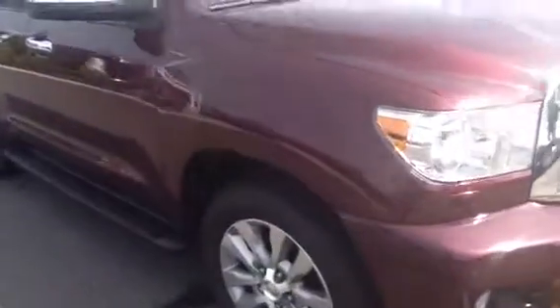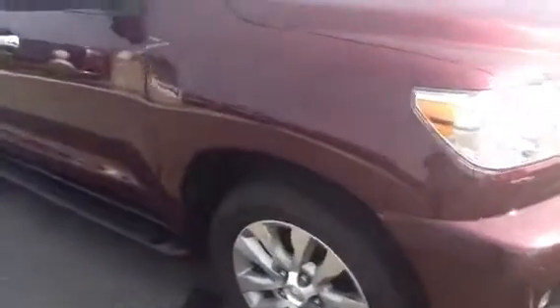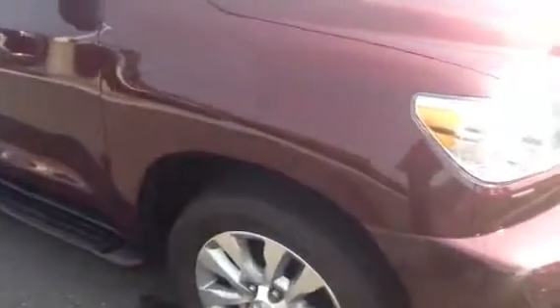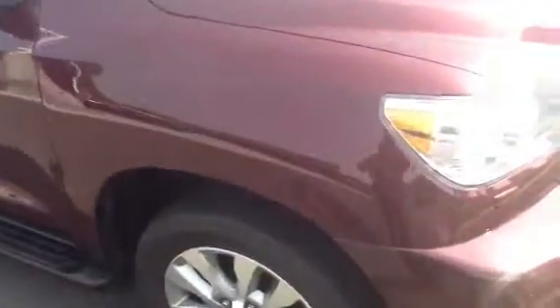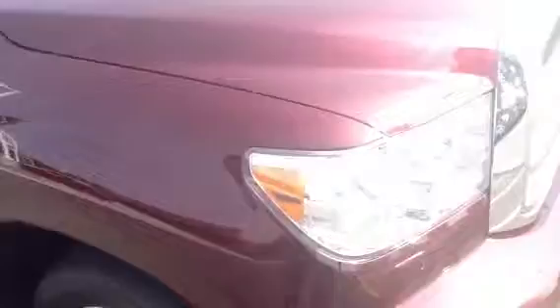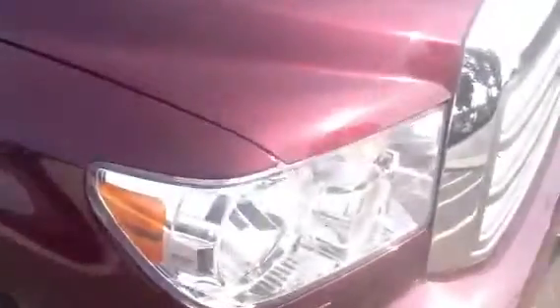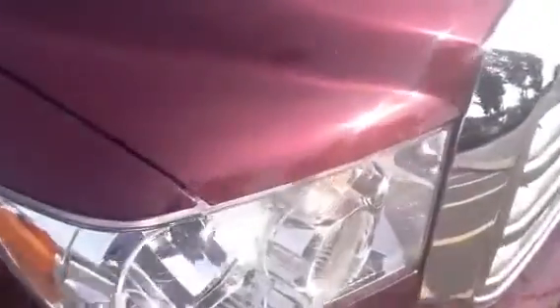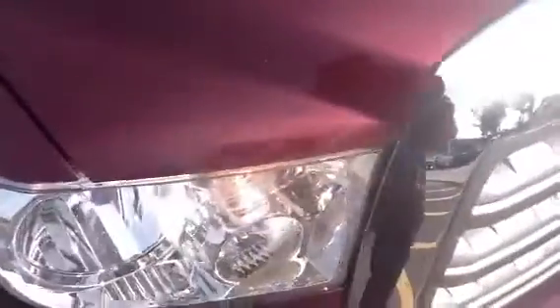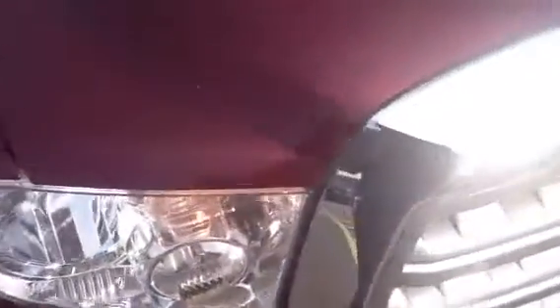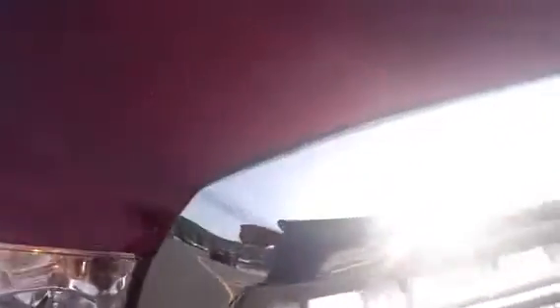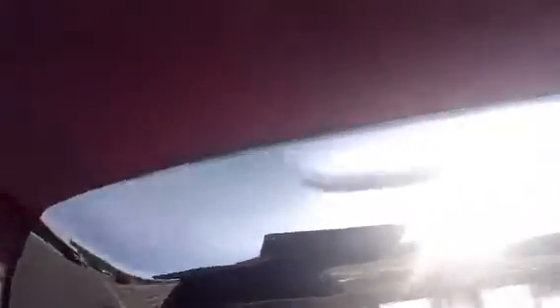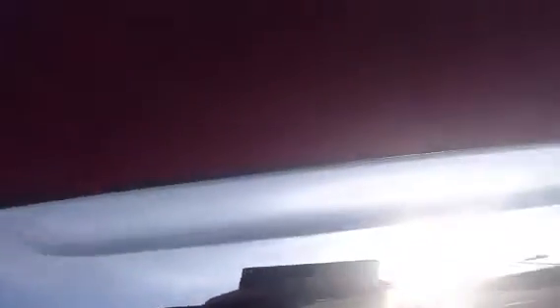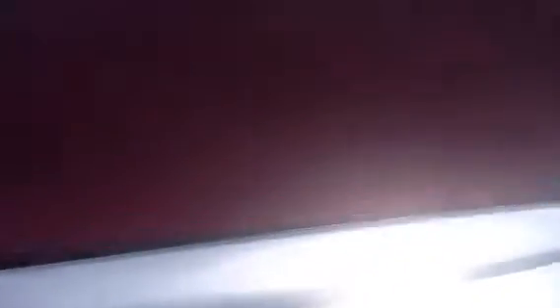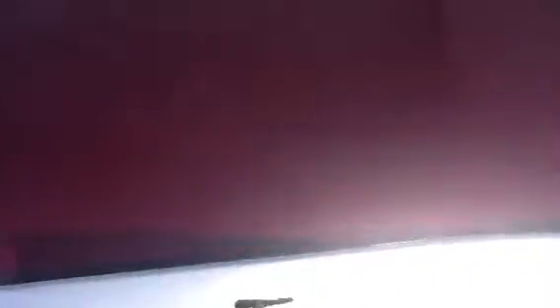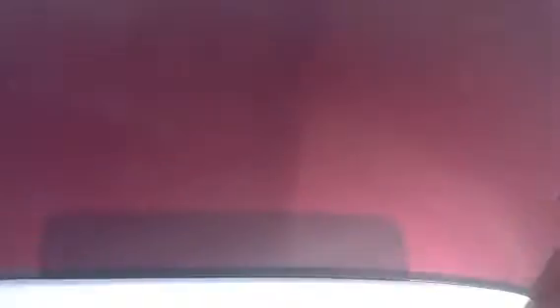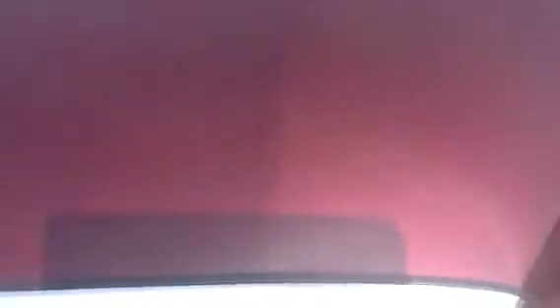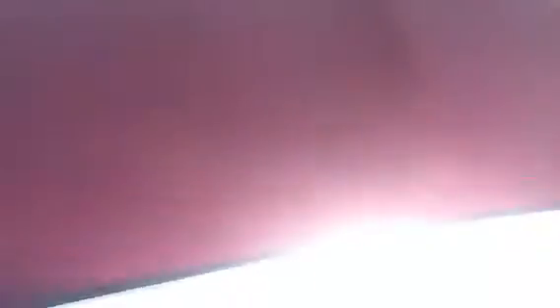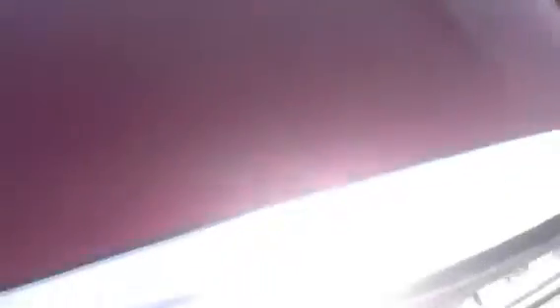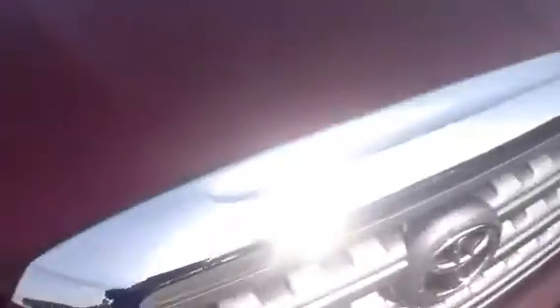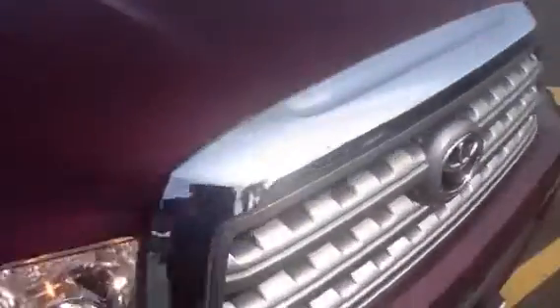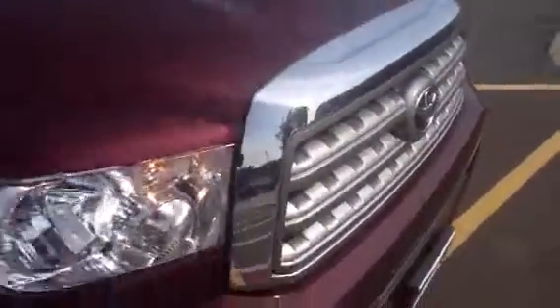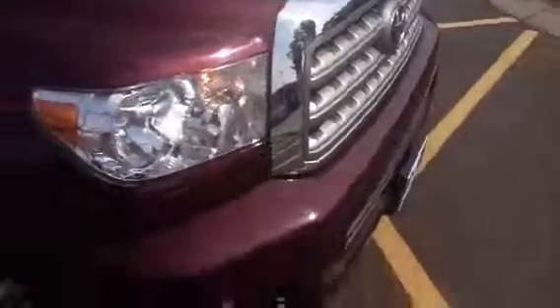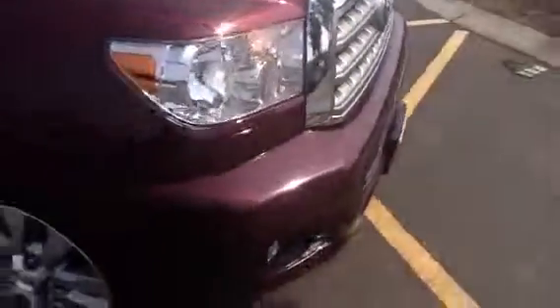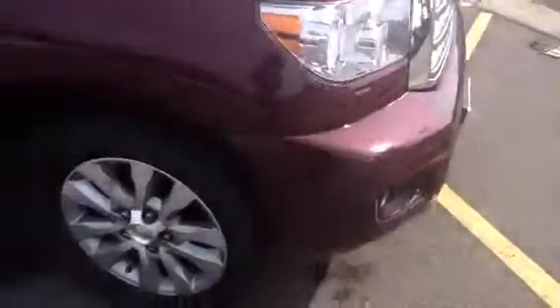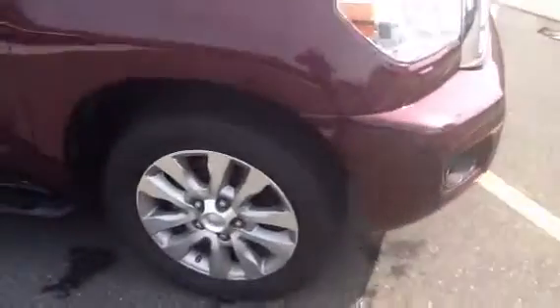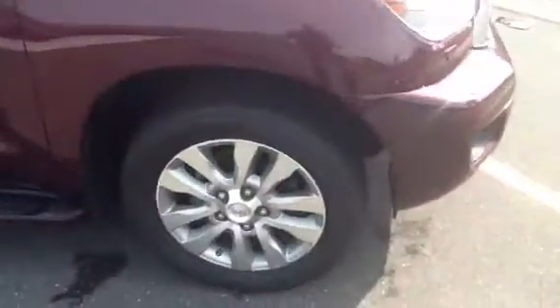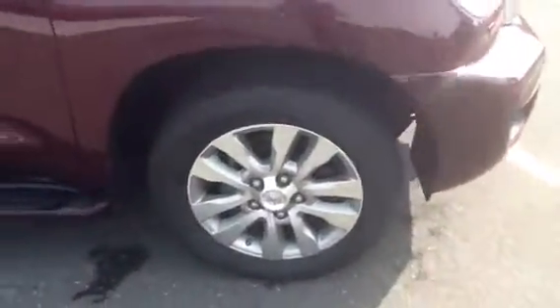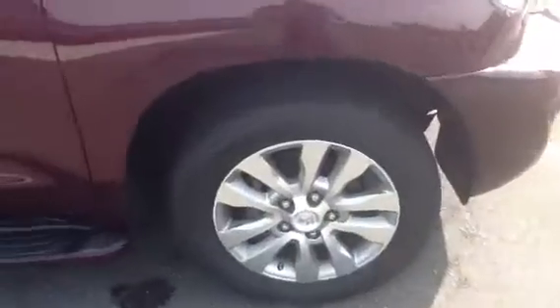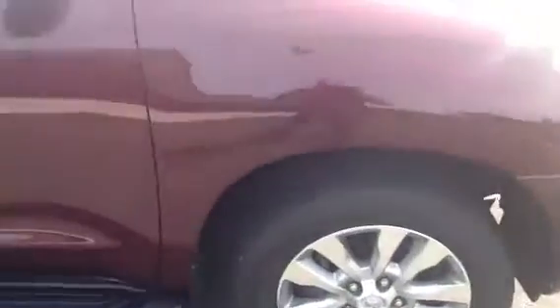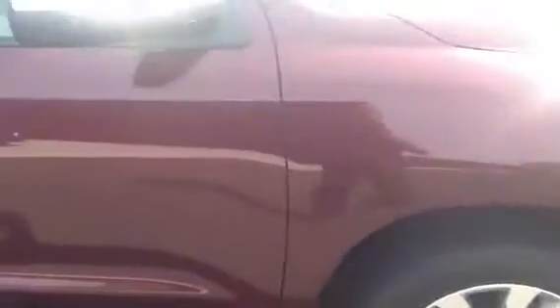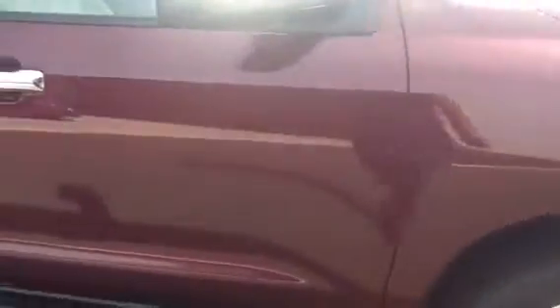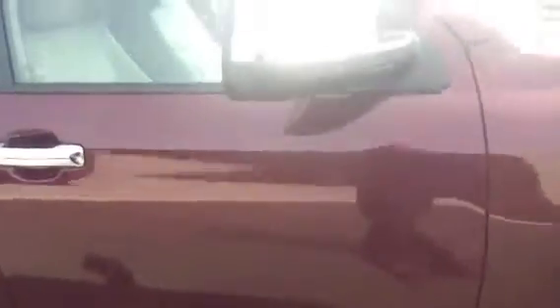I want to give you a closer look. It's got a few nicks and dings on the hood — nothing out of the ordinary. The rims are in really nice shape; there are no scrapes, no chew-out marks, no curb damage.